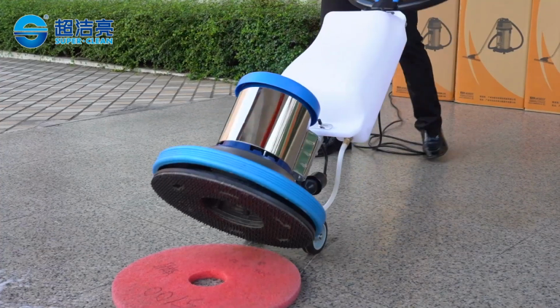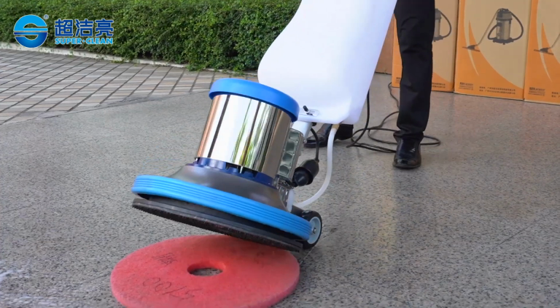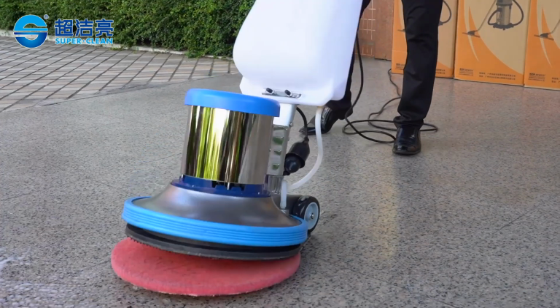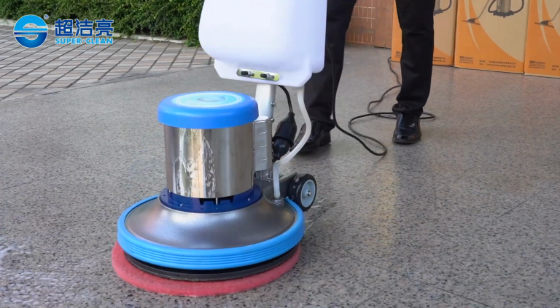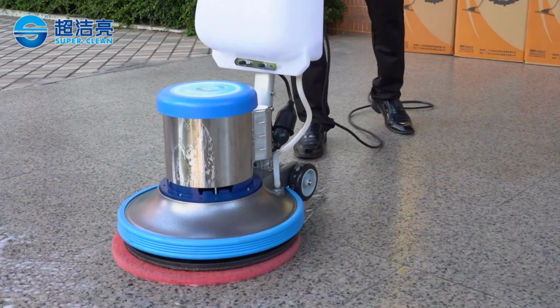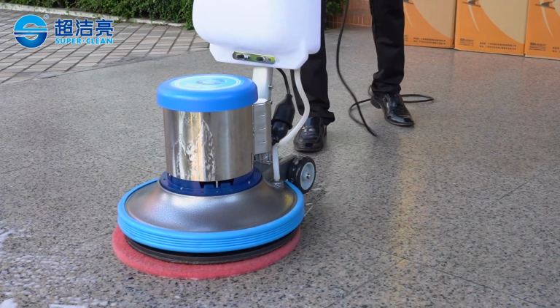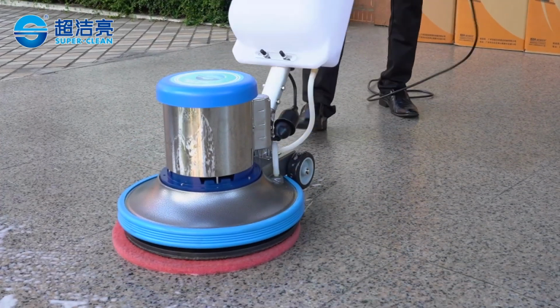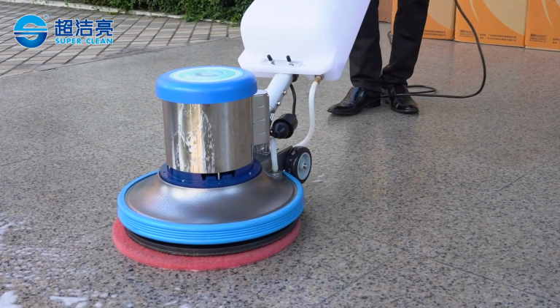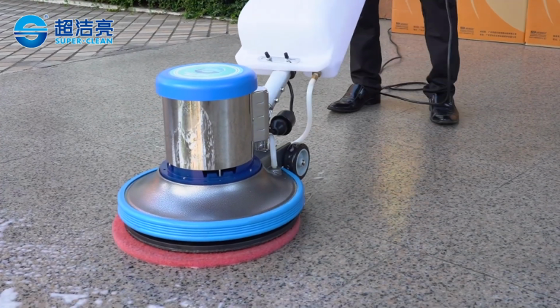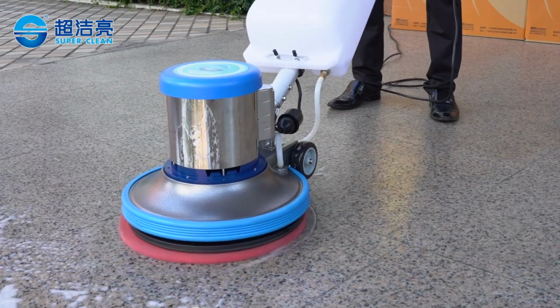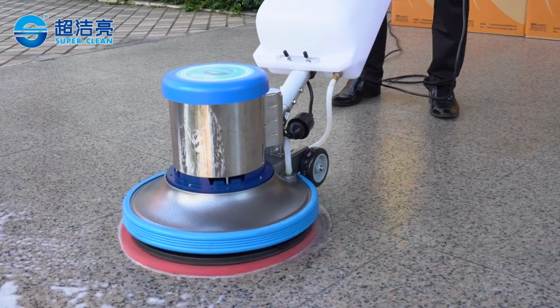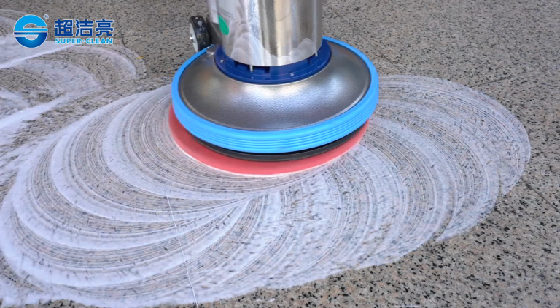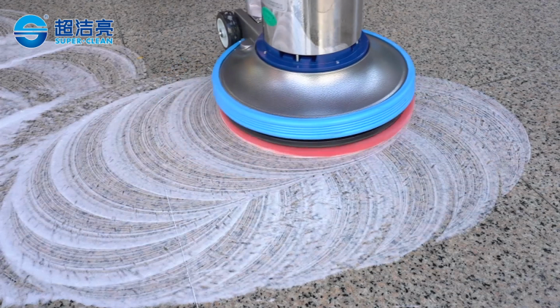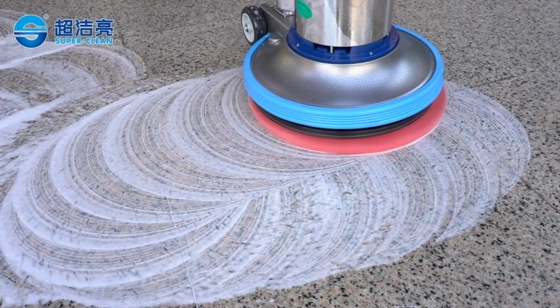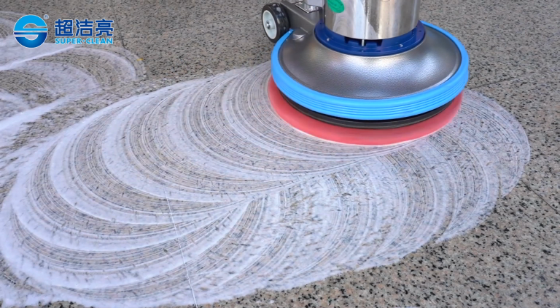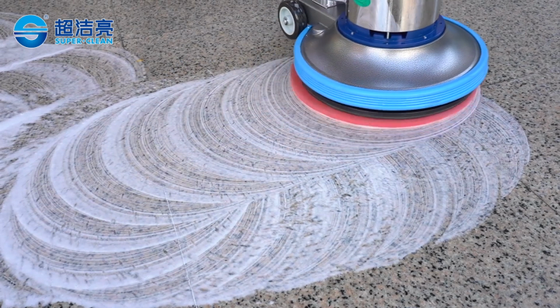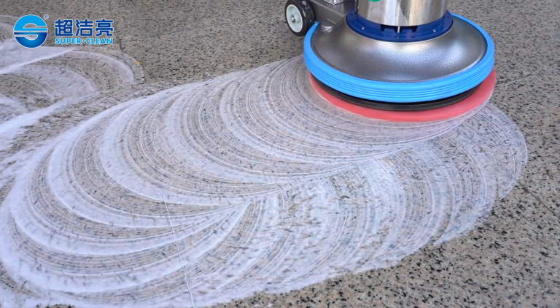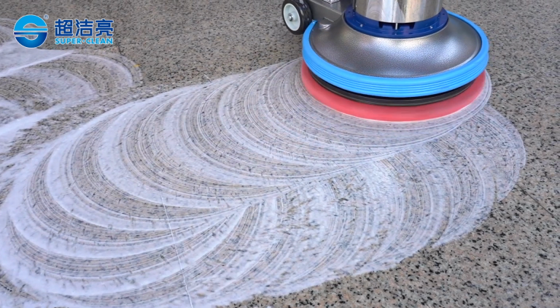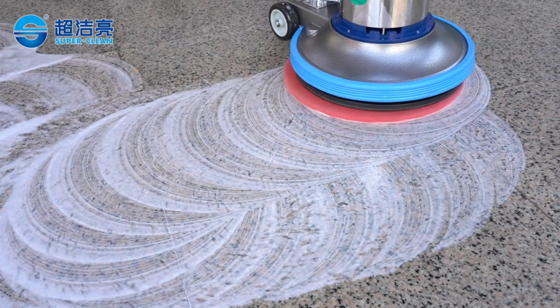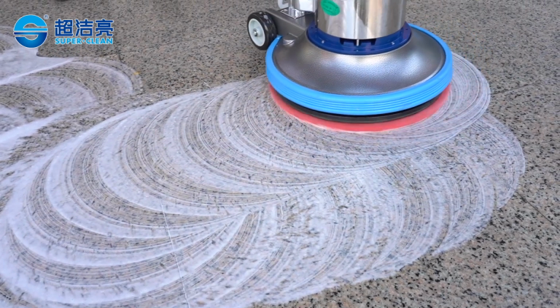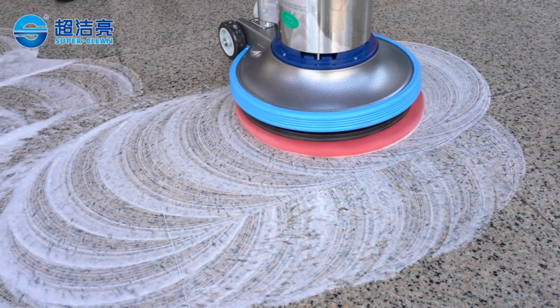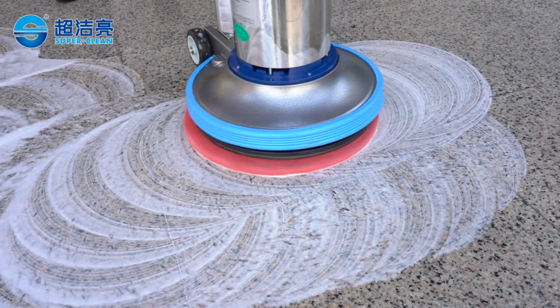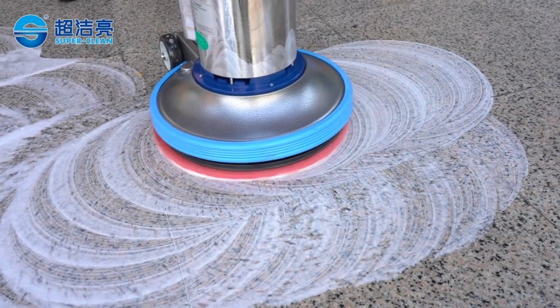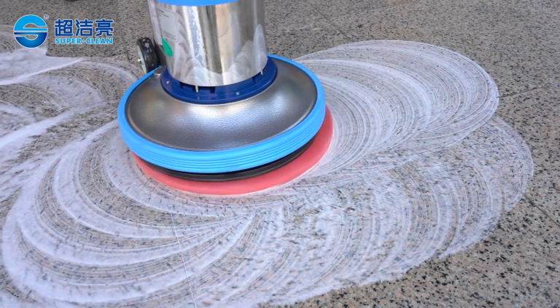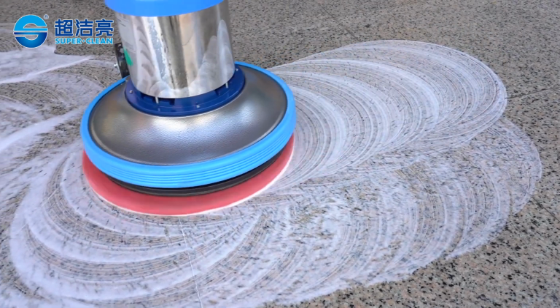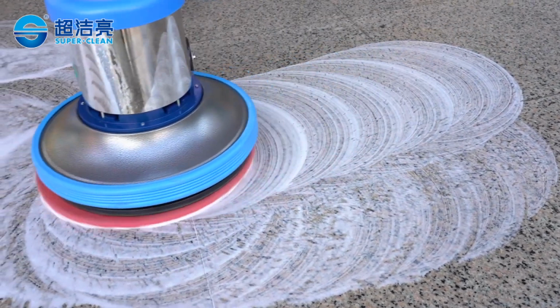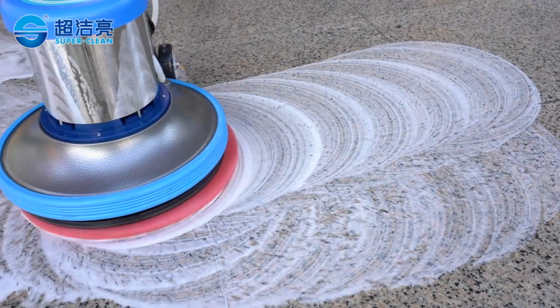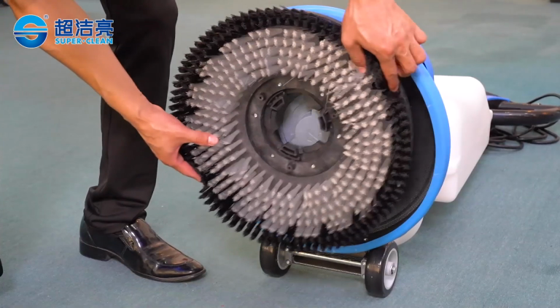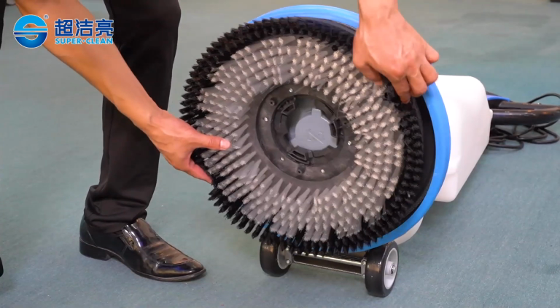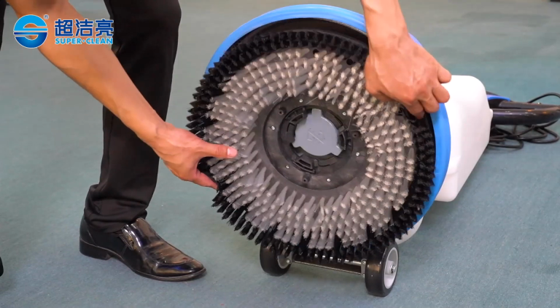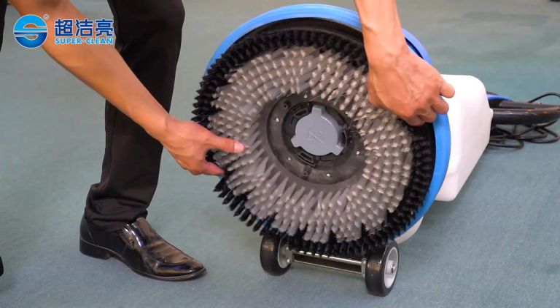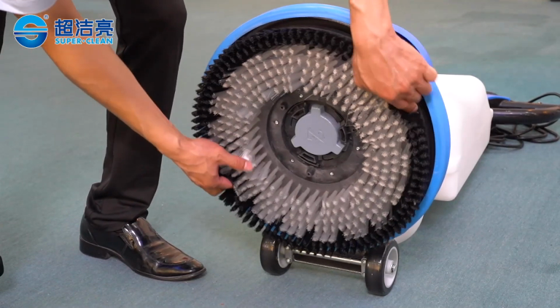Adjustable handle, energy saving, adapts to users of different height. Applications include floor cleaning, carpet cleaning, waxing, and low-speed polishing.